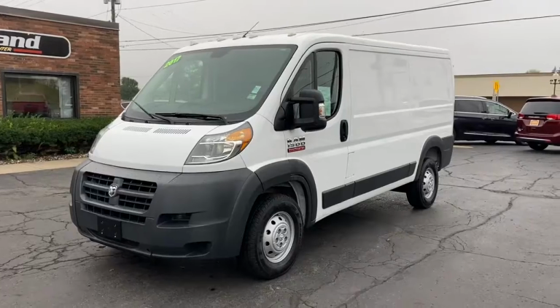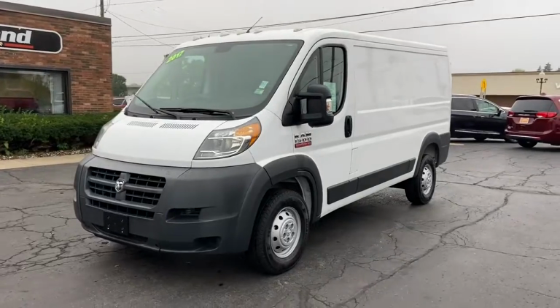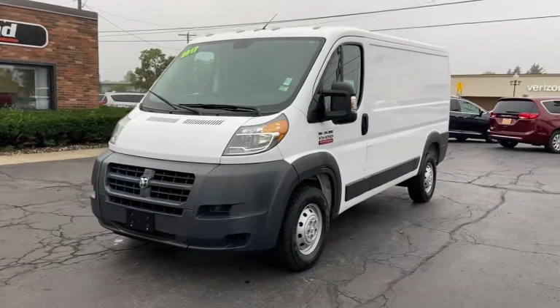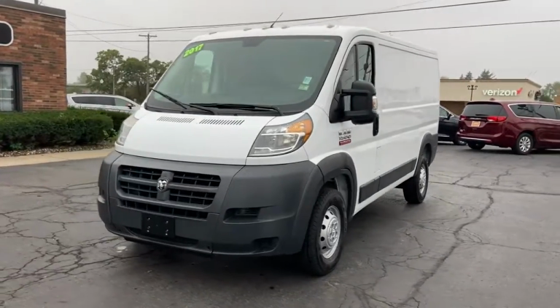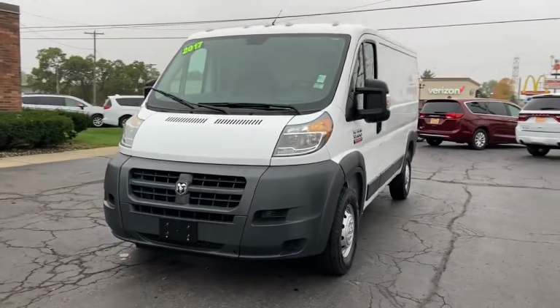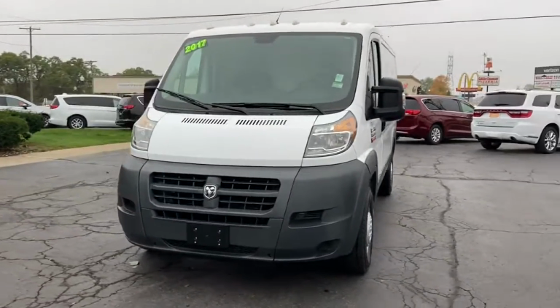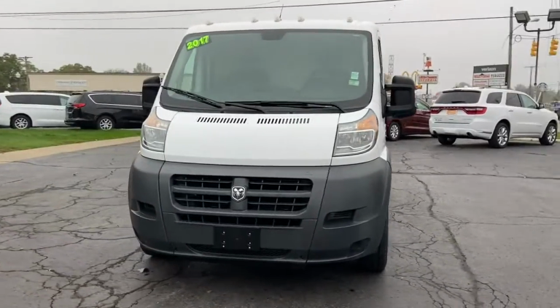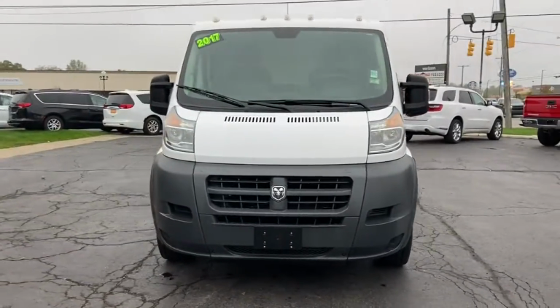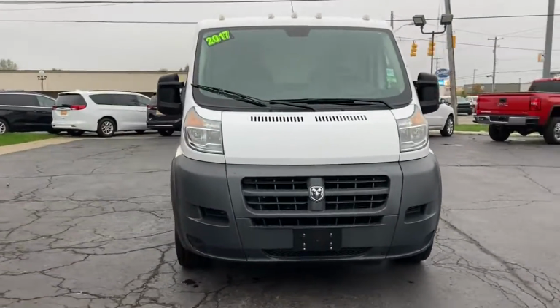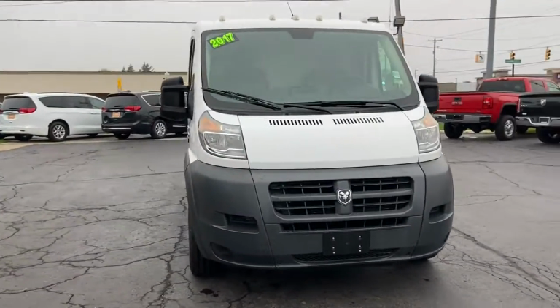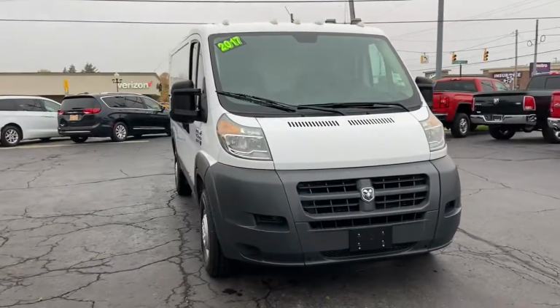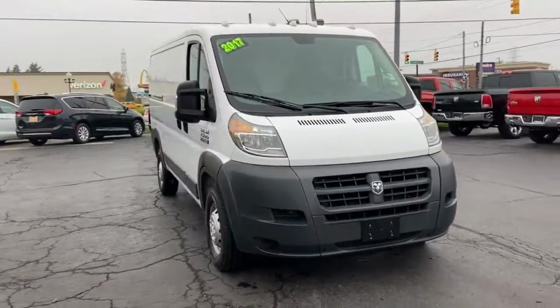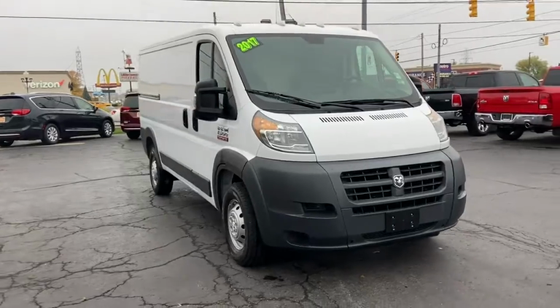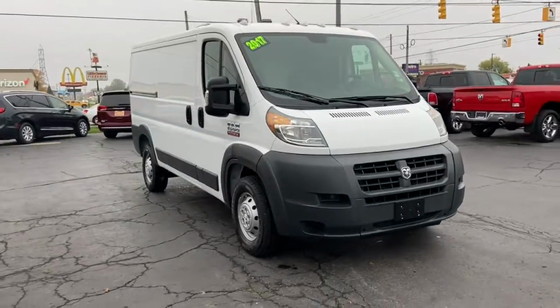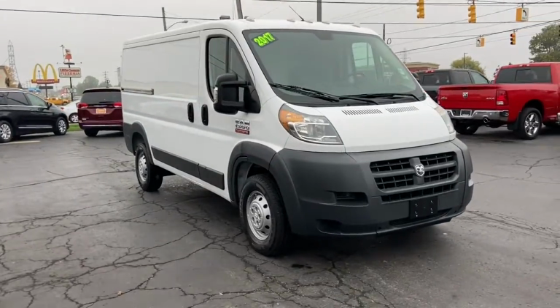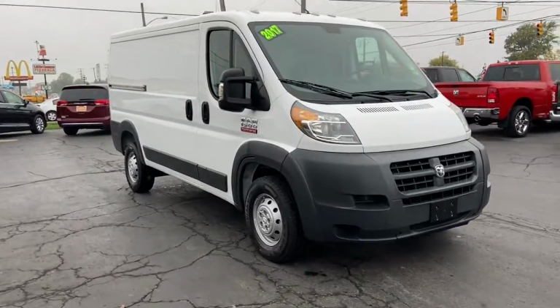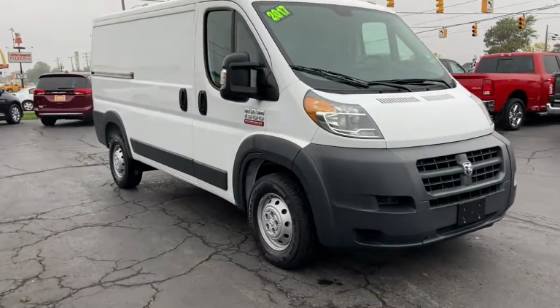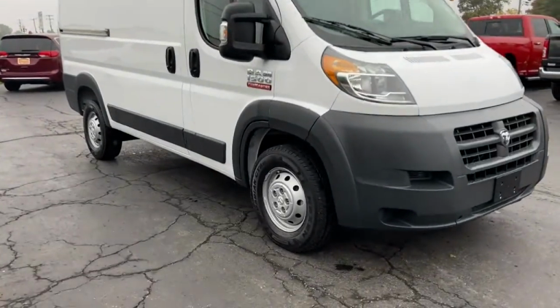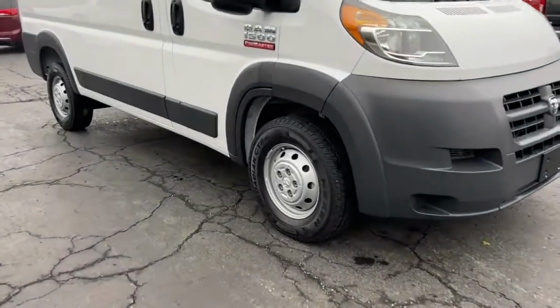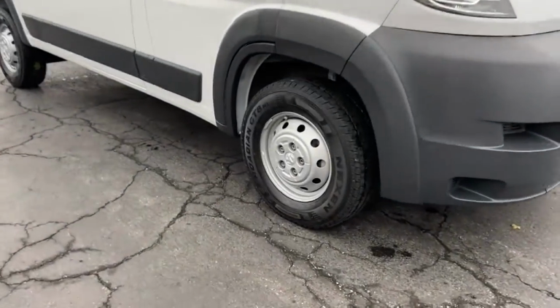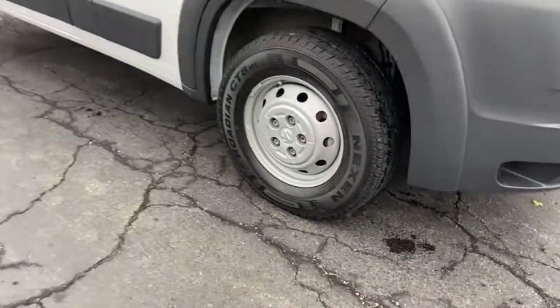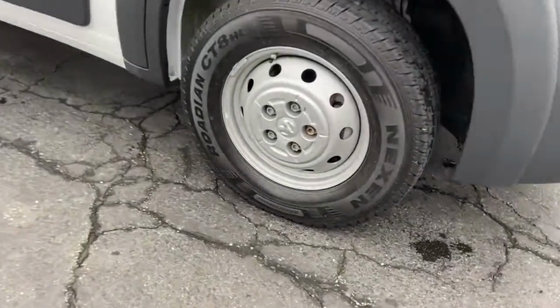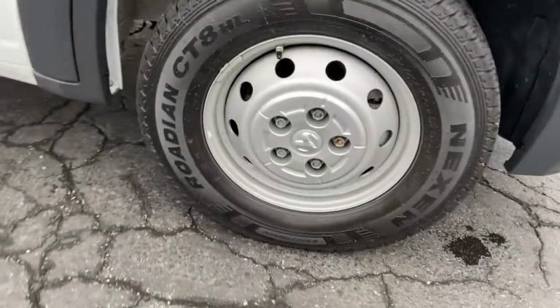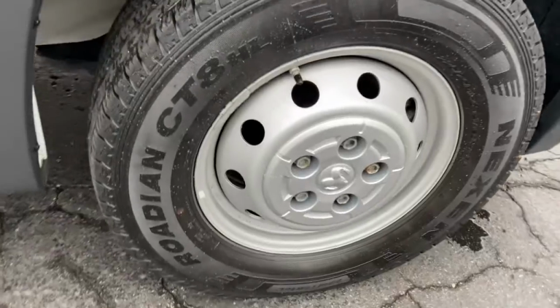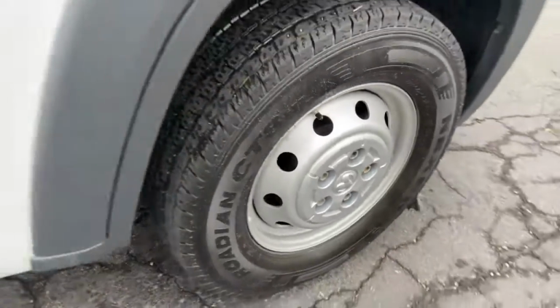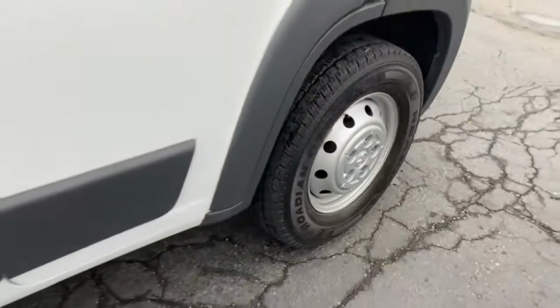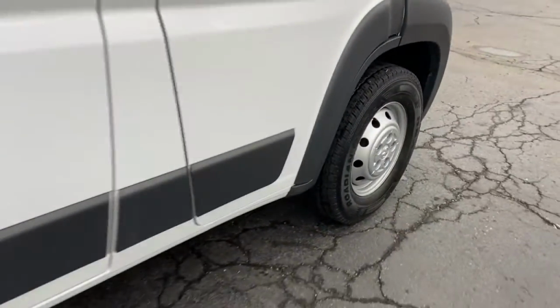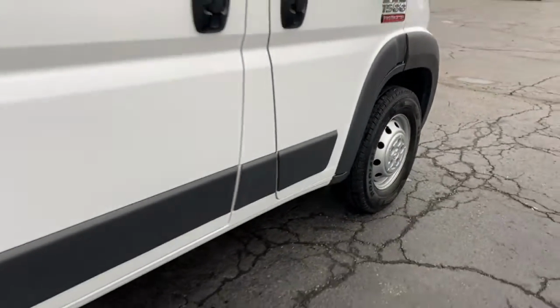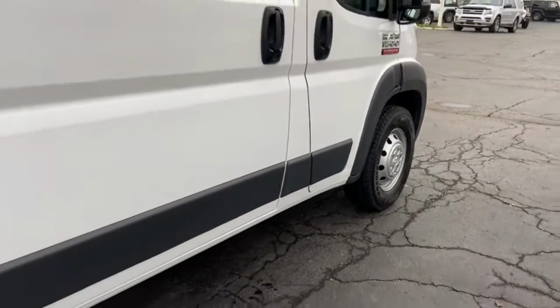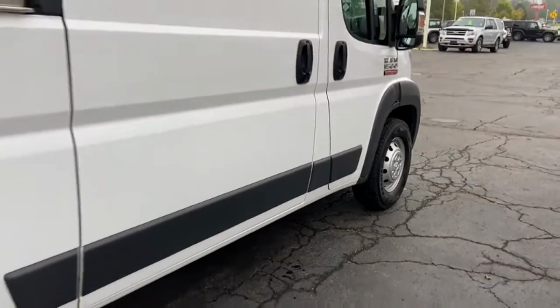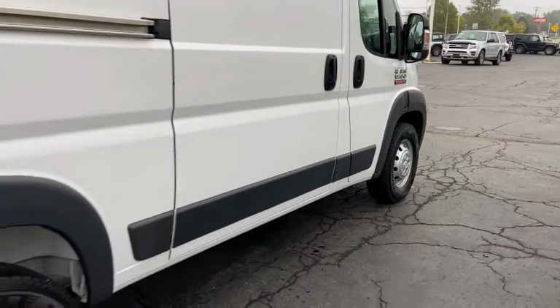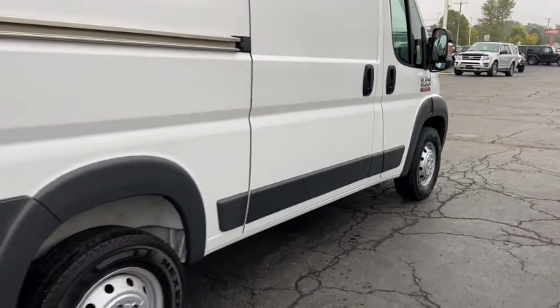Get acquainted with the 2017 Ram ProMaster 1500. This vehicle still has fewer than 25,000 miles on the clock, so it won't last long. This vehicle delivers the best of sporty styling and modern efficiency.